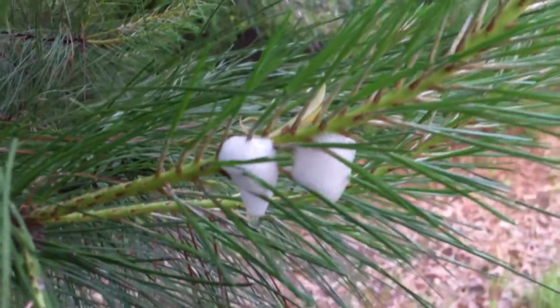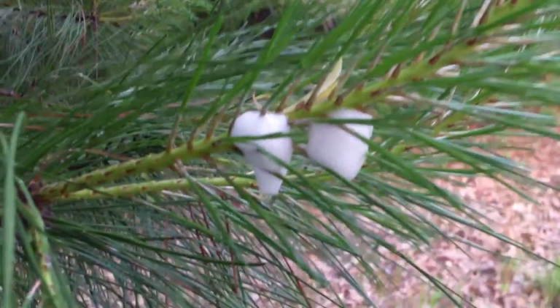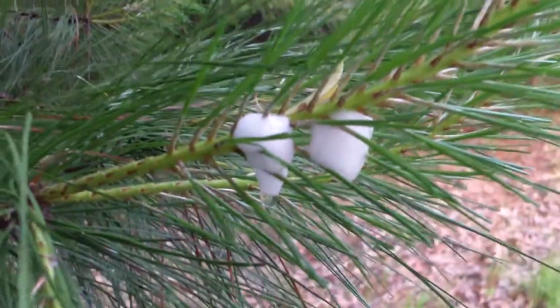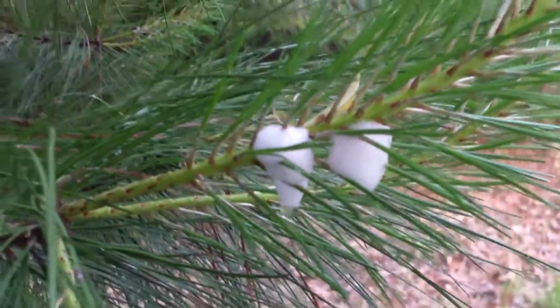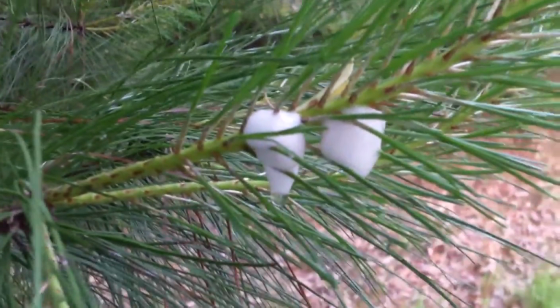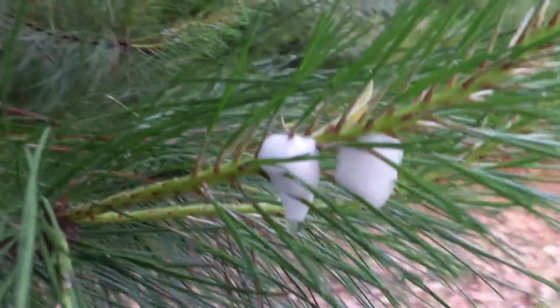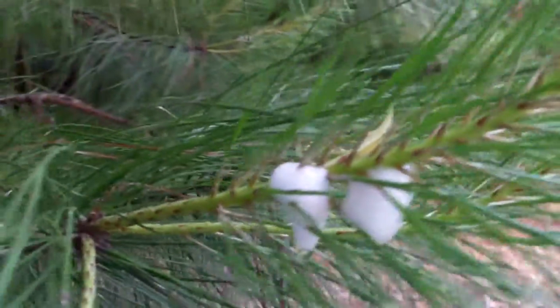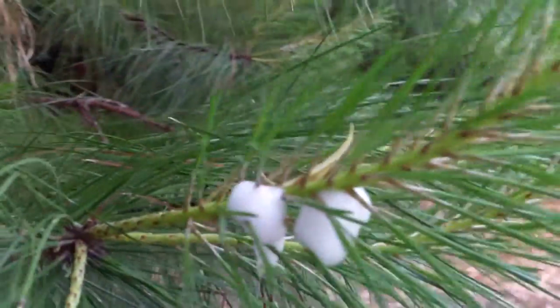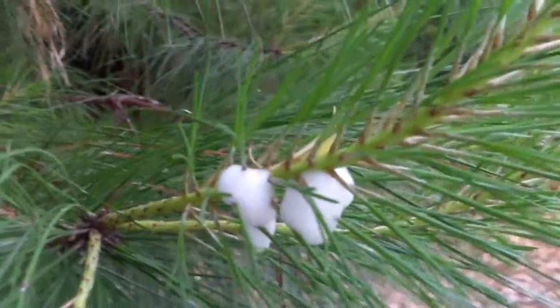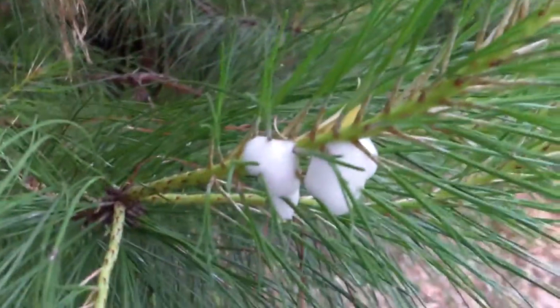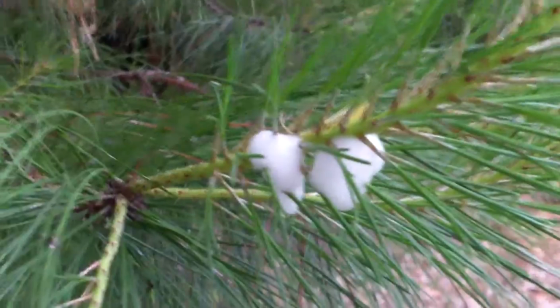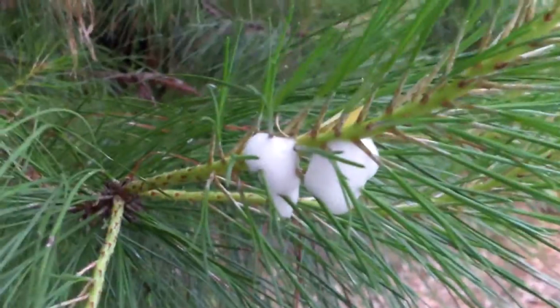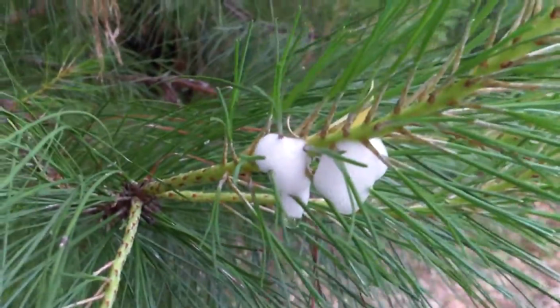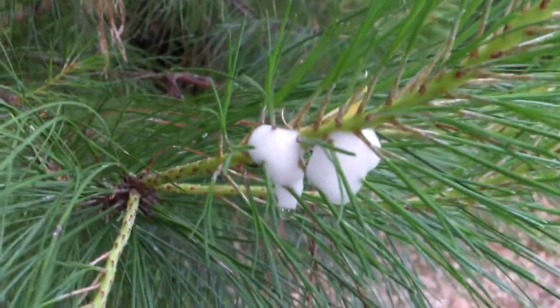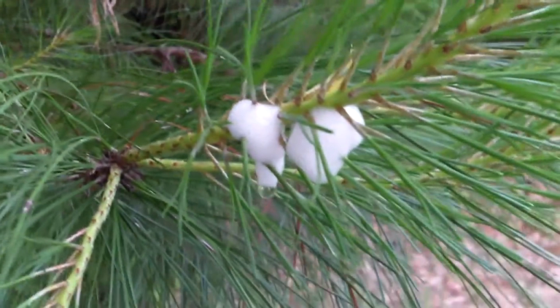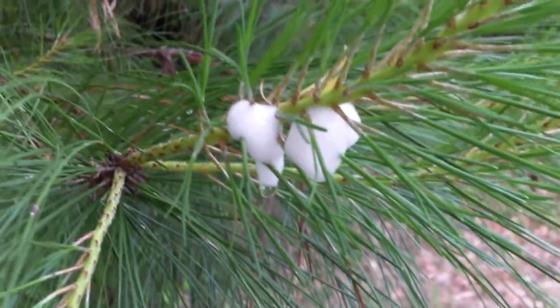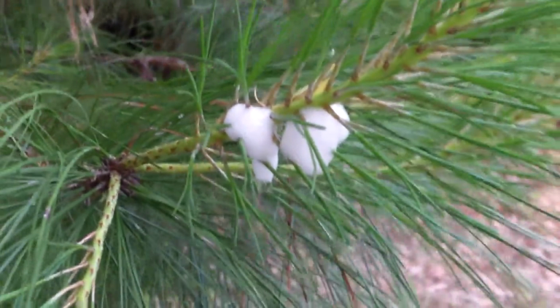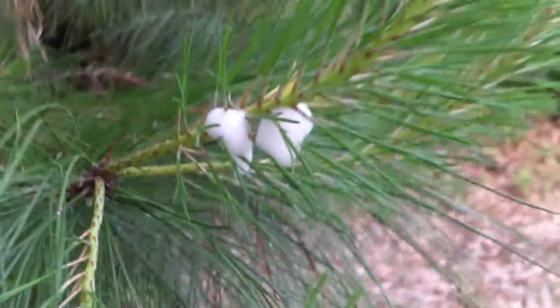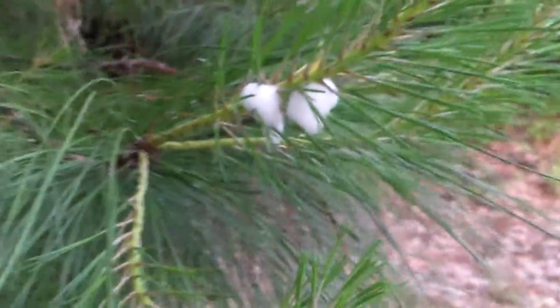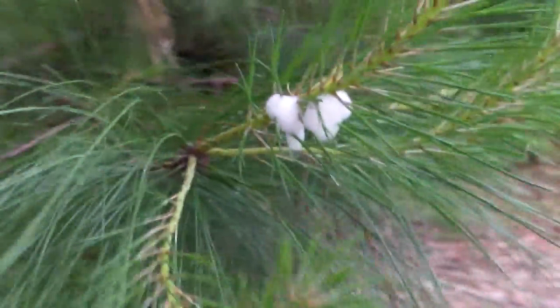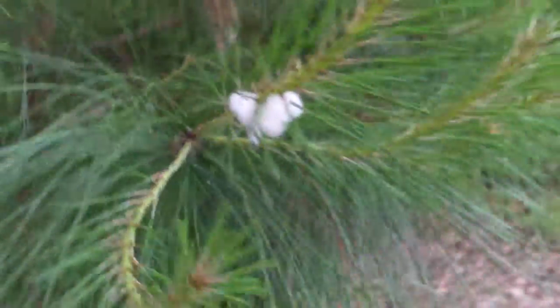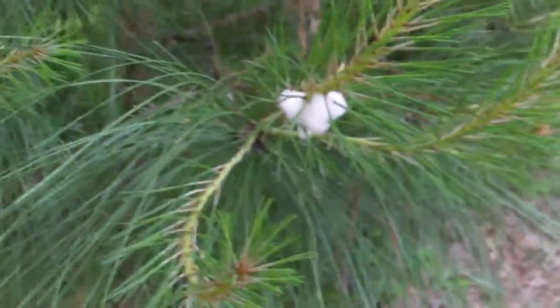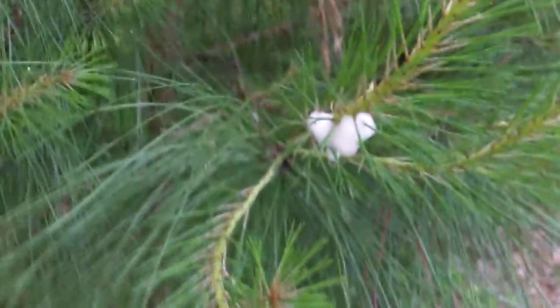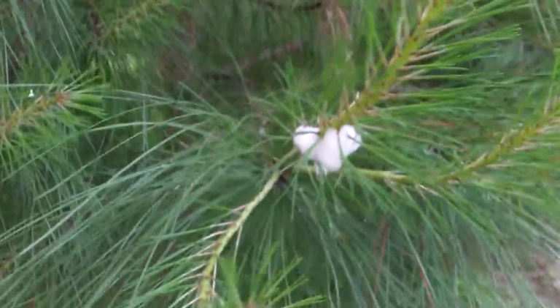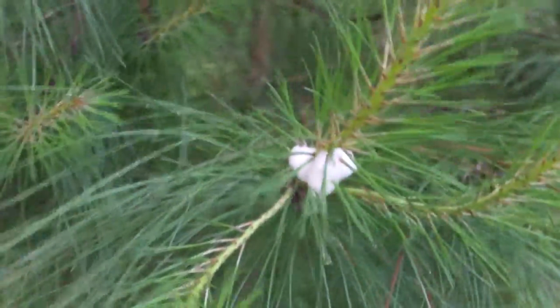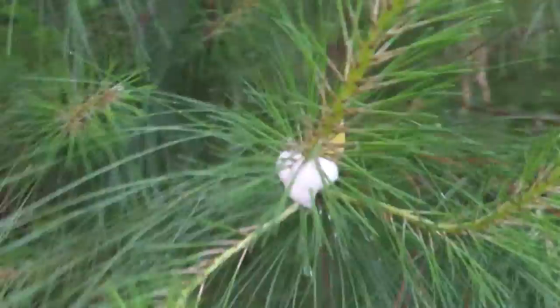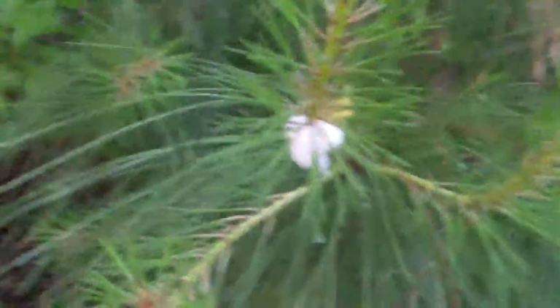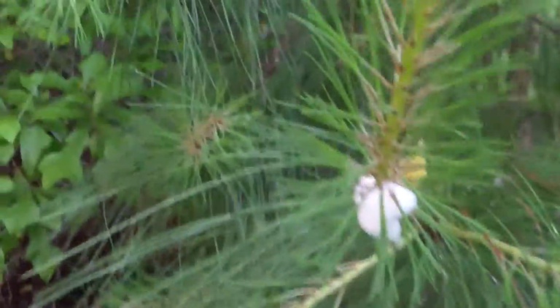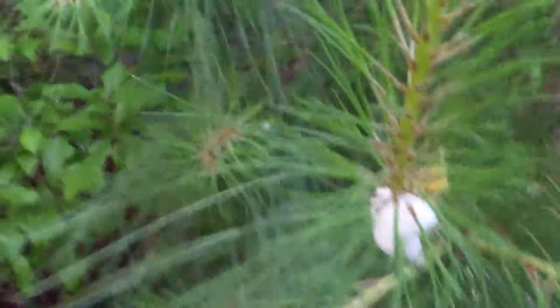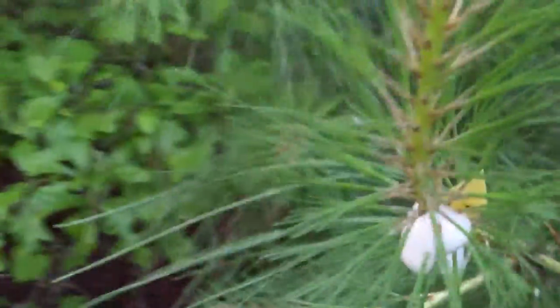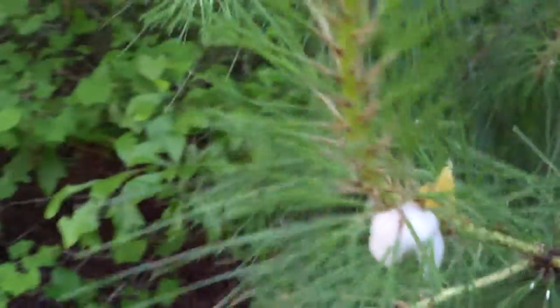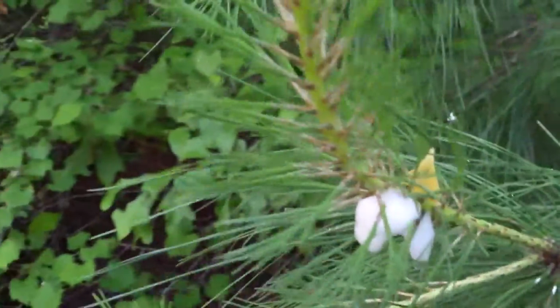I saw these earlier and I was like, that just looks like foam in the tree, in this little pine tree here. It's something called a spittle bug.